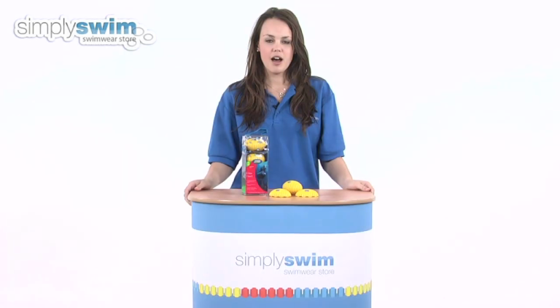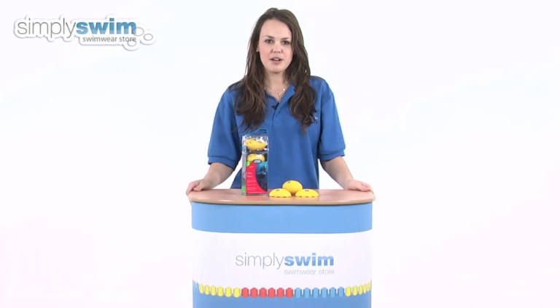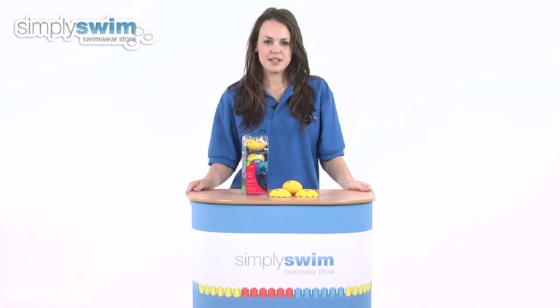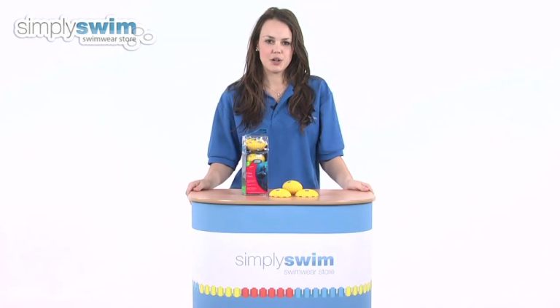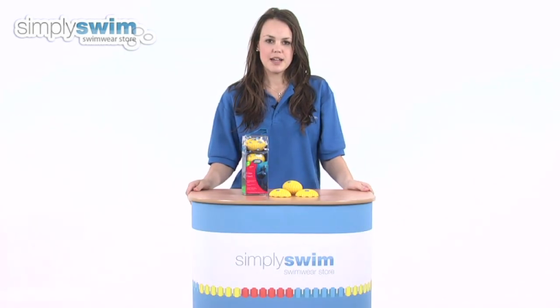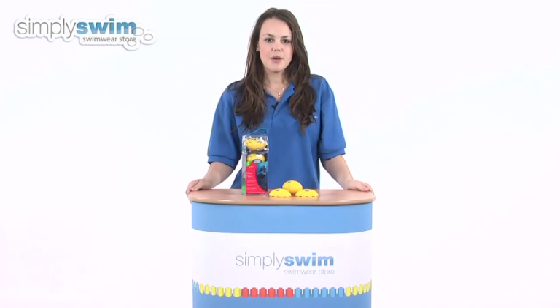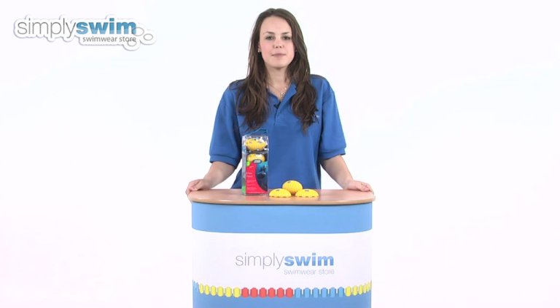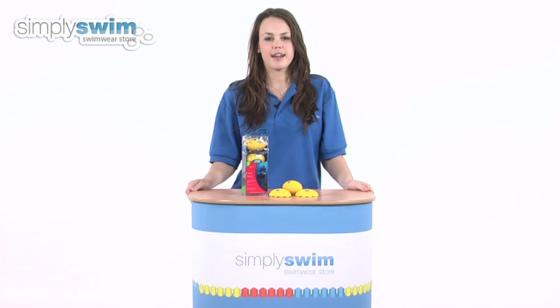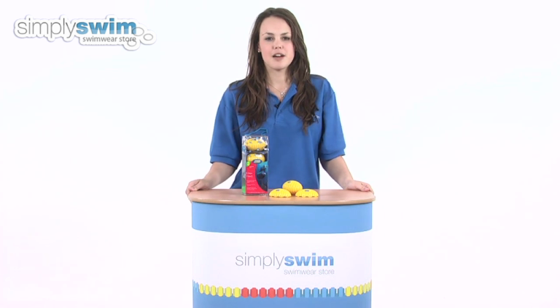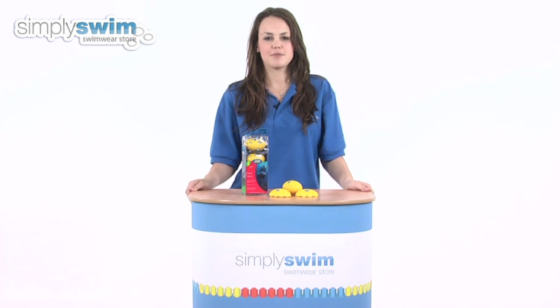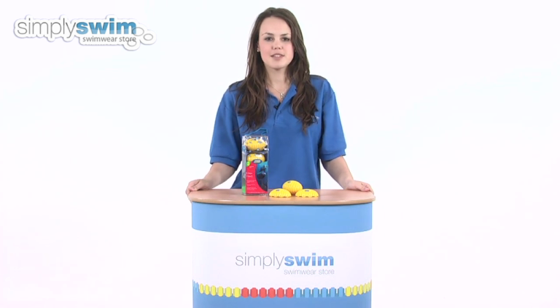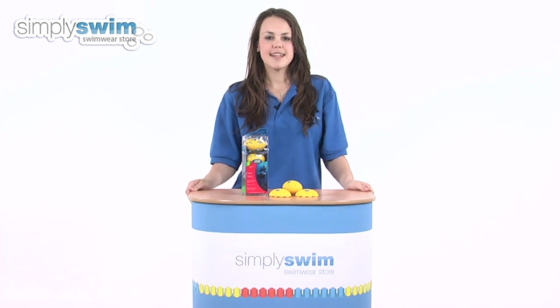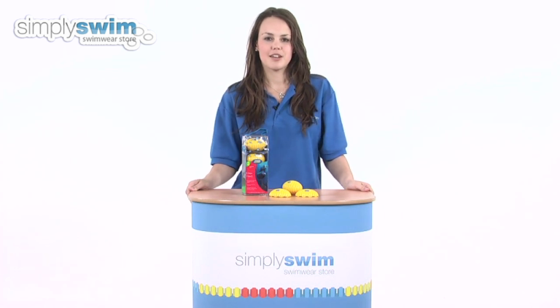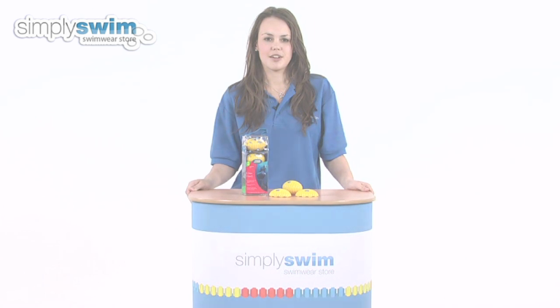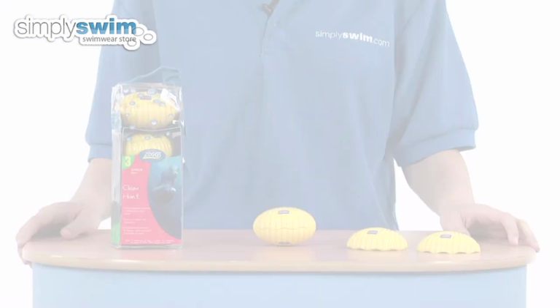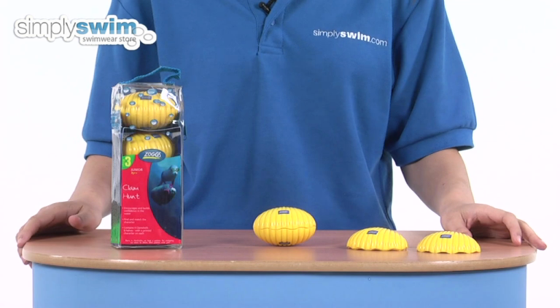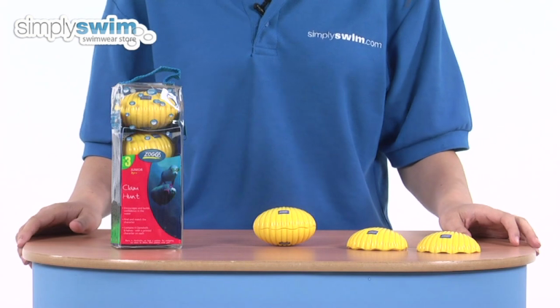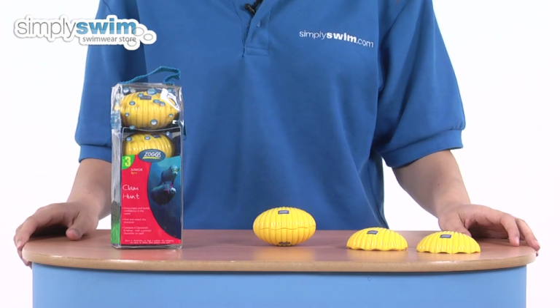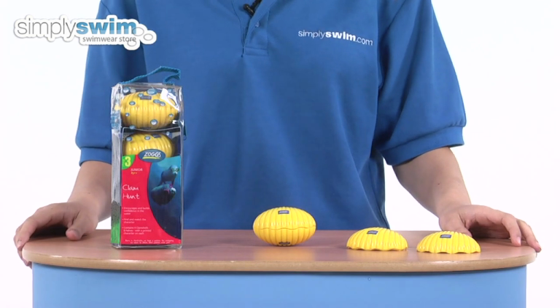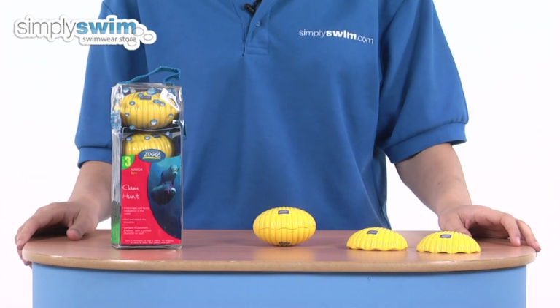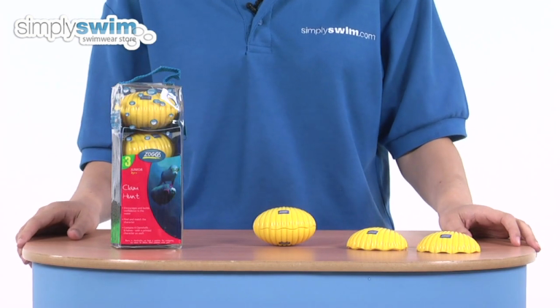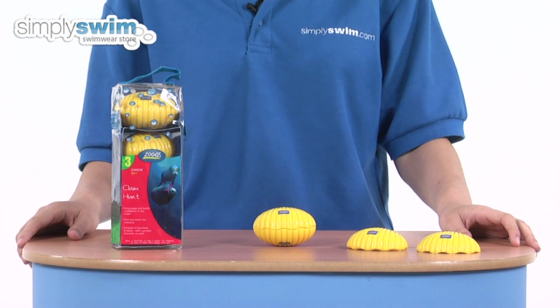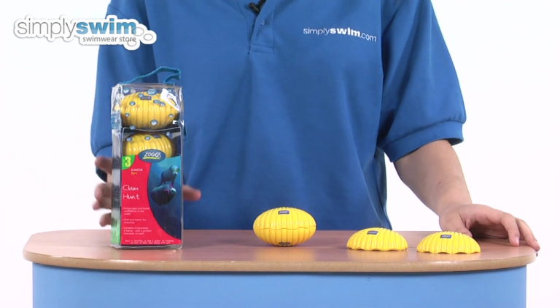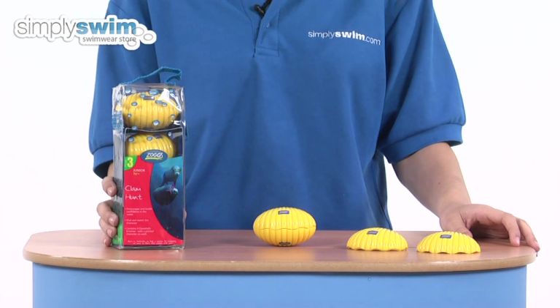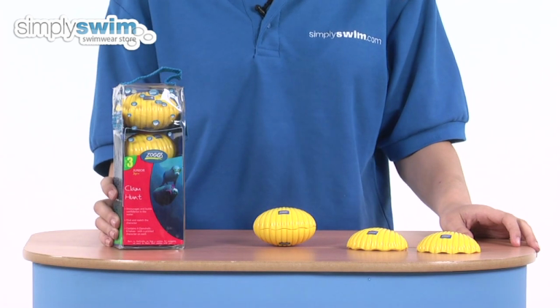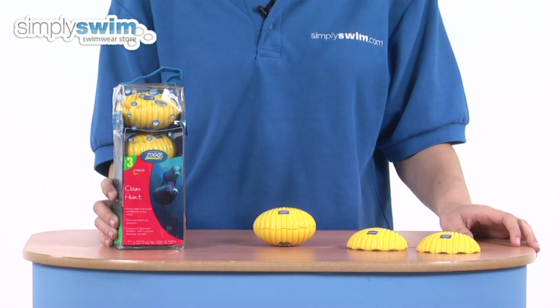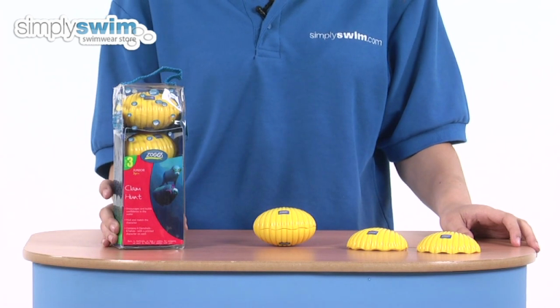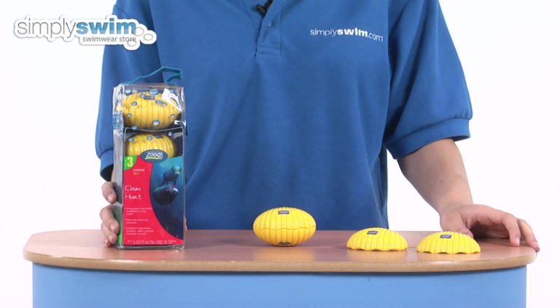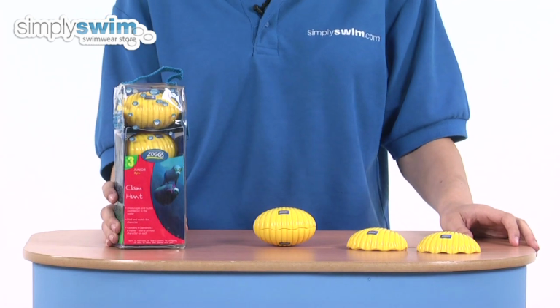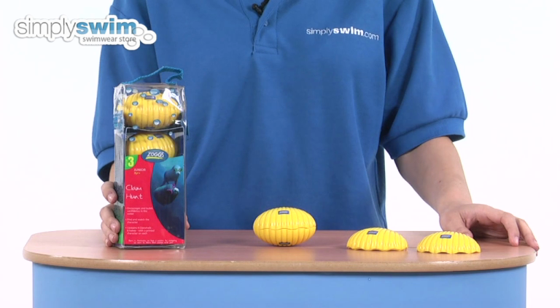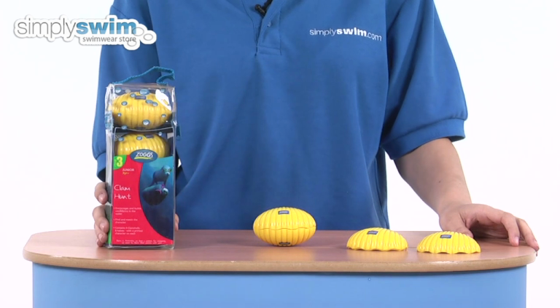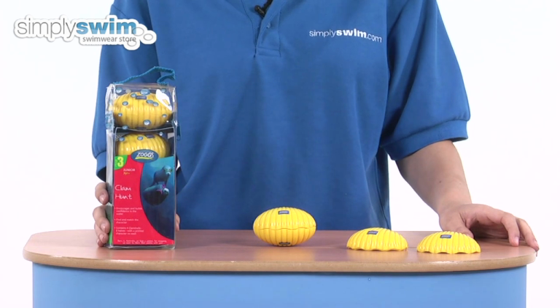Hi and welcome to simplyswim.com. Today we're going to be looking at the Clam Dive and Hunt from Zogs, so let's take a closer look. The Clam Dive and Hunt is suitable for children over the age of five, or in stage three of their swimming lessons, who are trying to develop their water confidence through fun and competition.